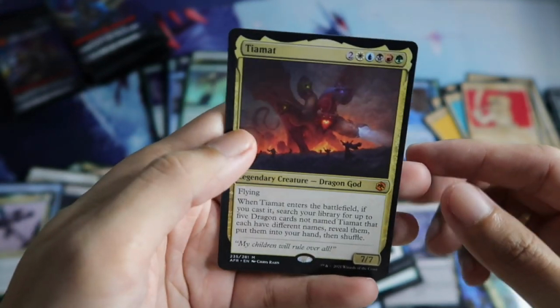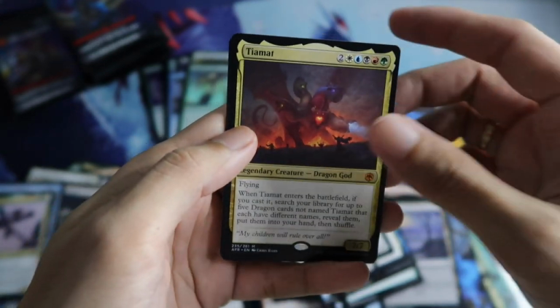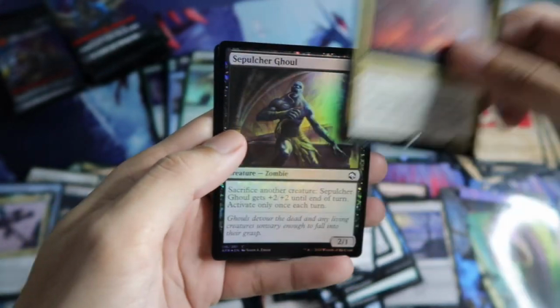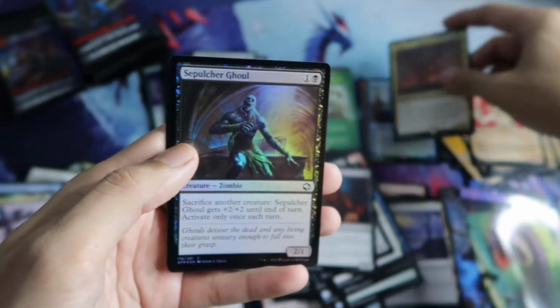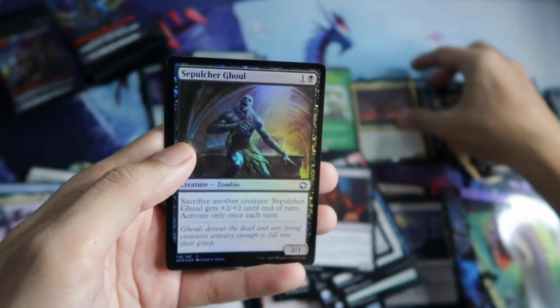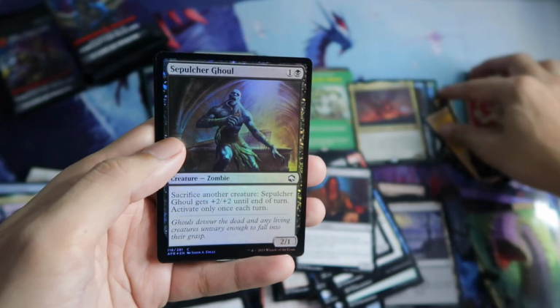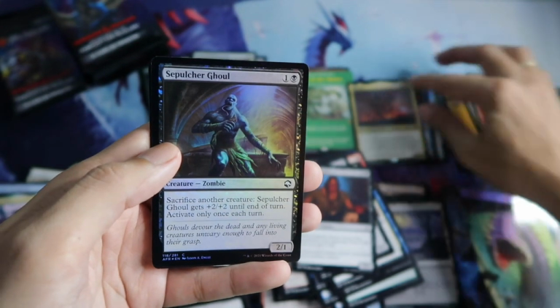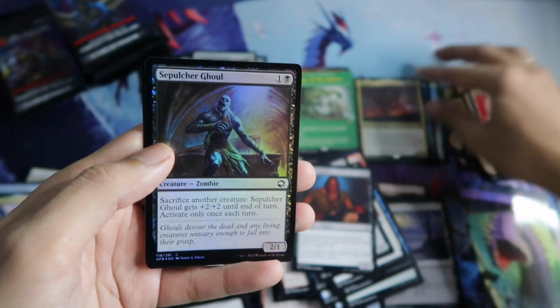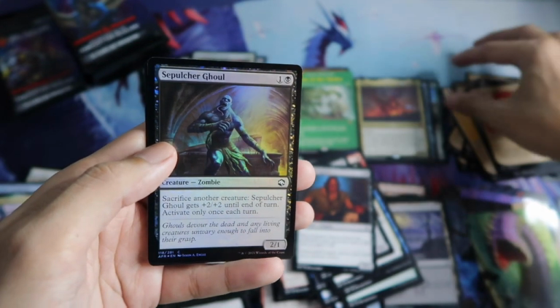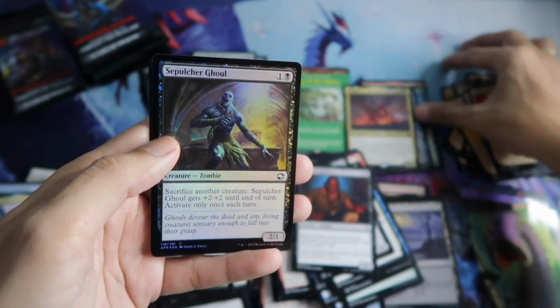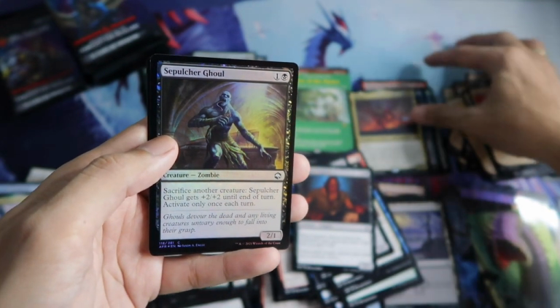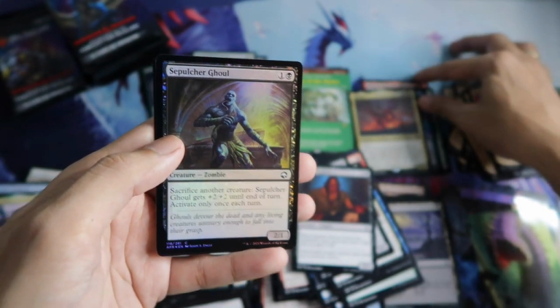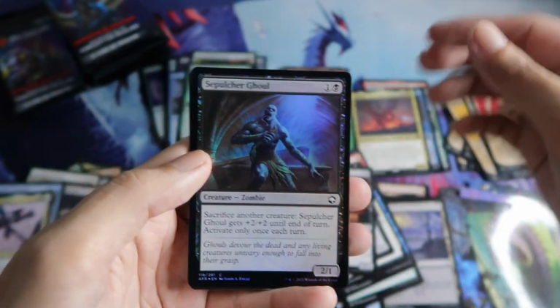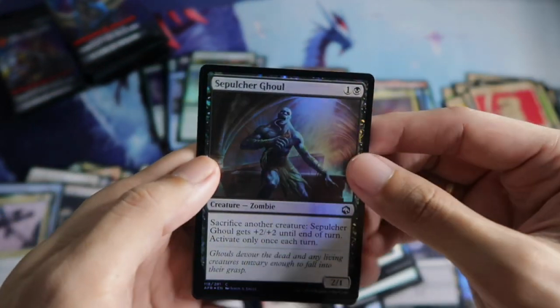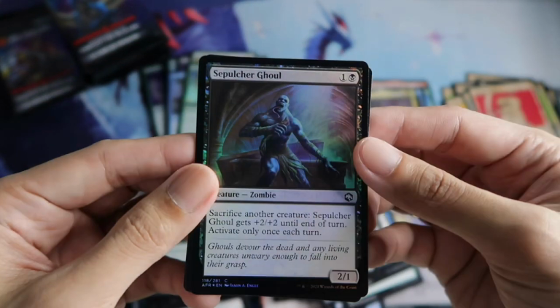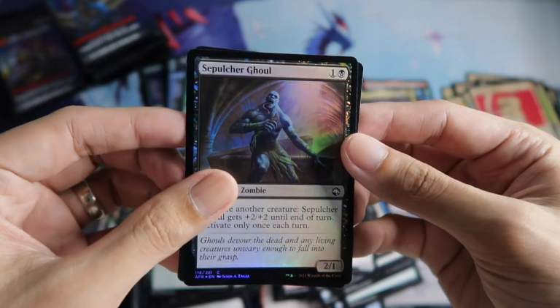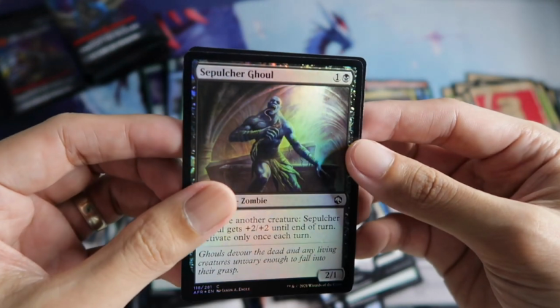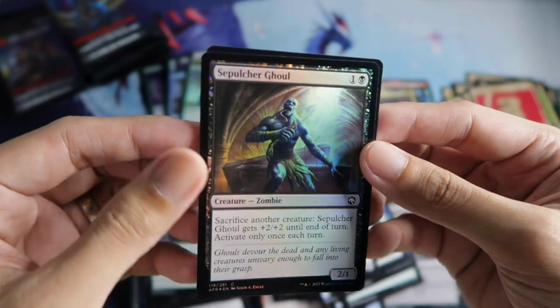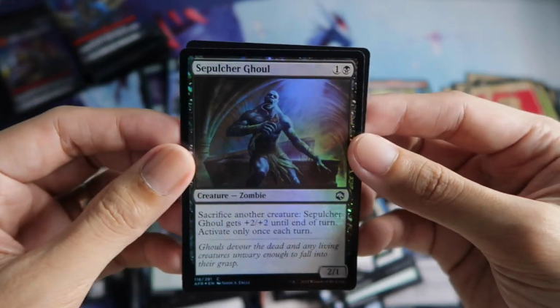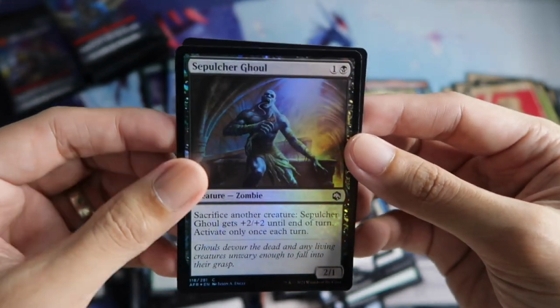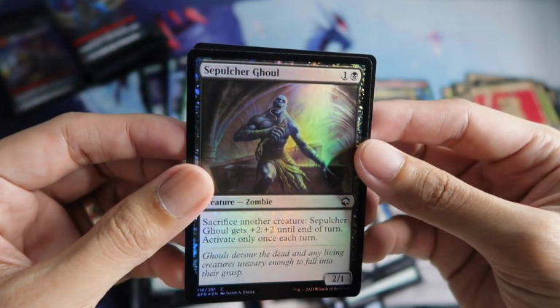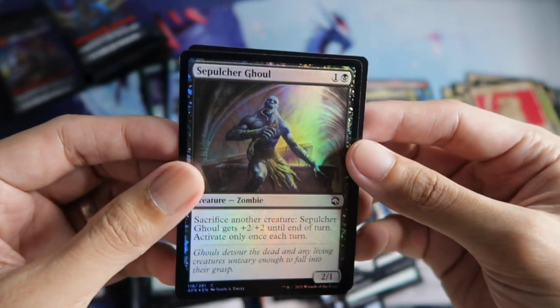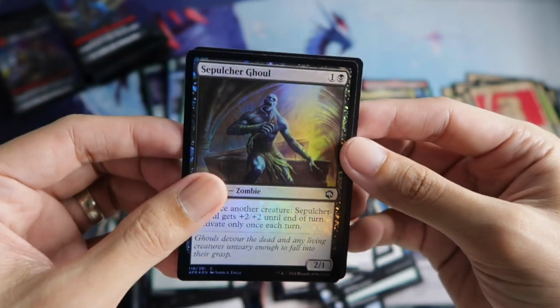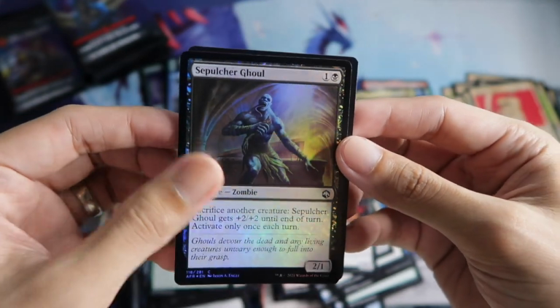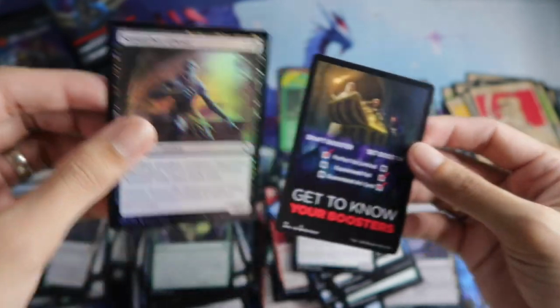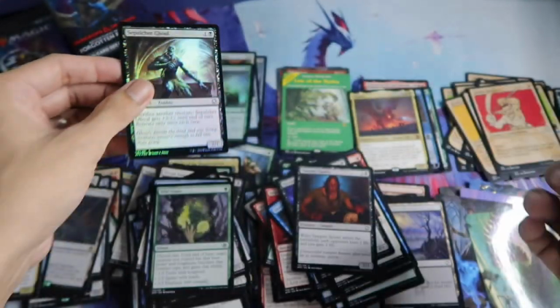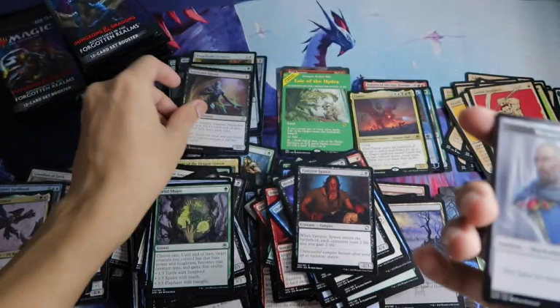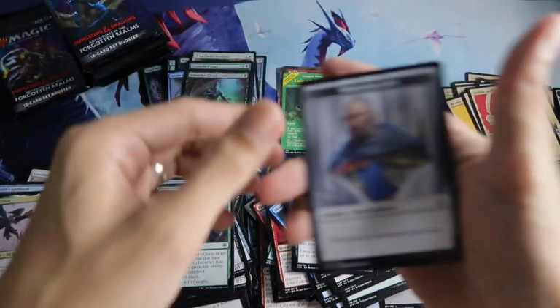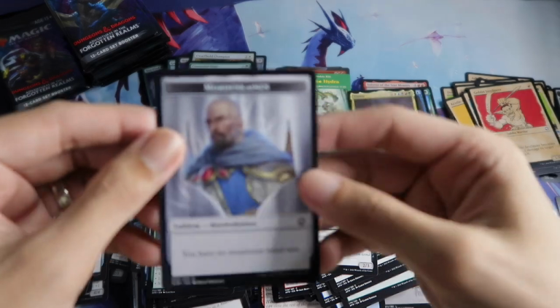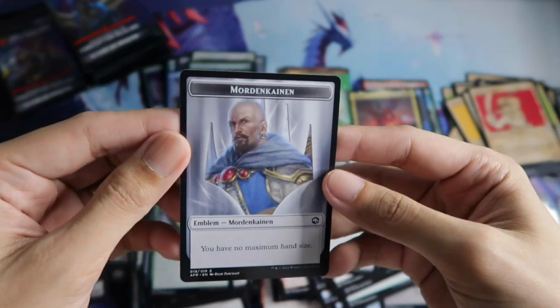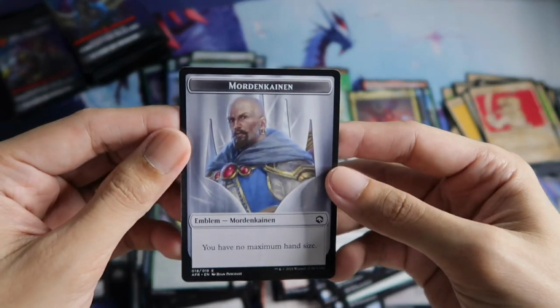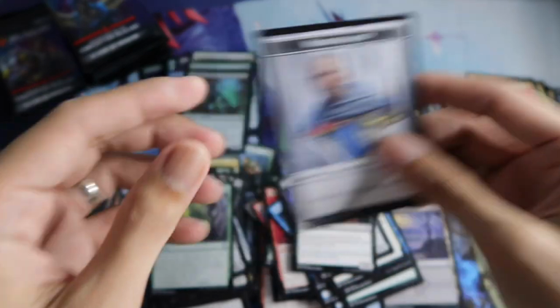Okay, nice, cool! That is our fourth mythic for the box. And Sepulture gold in foil. And More Than Kind emblem.